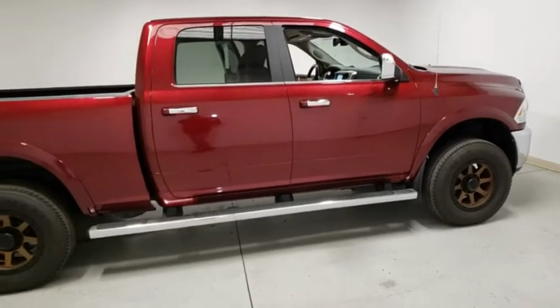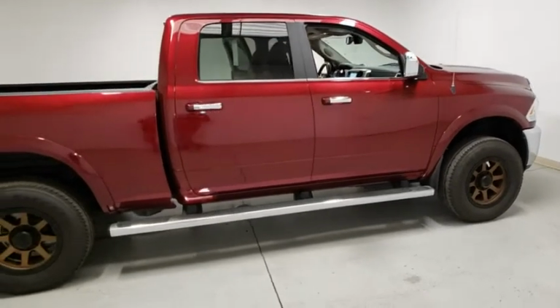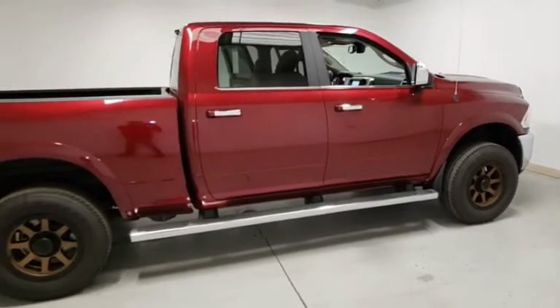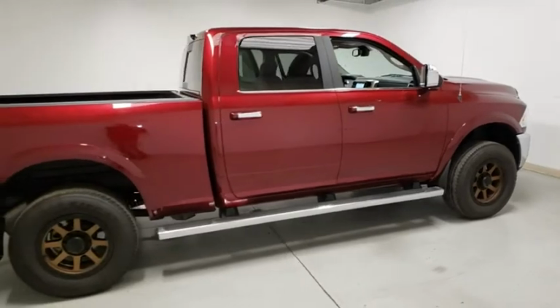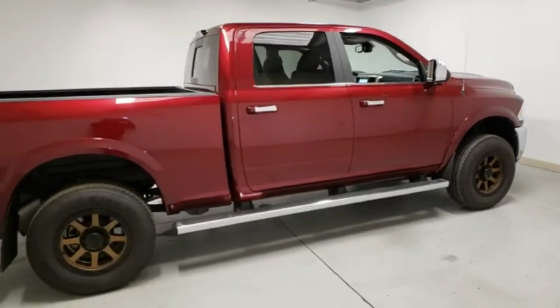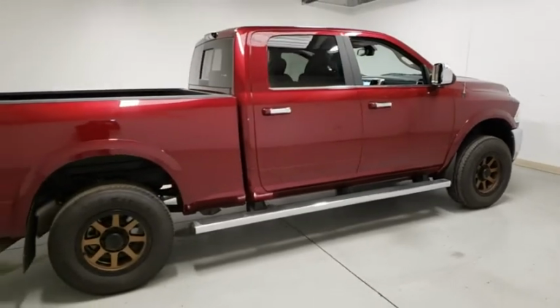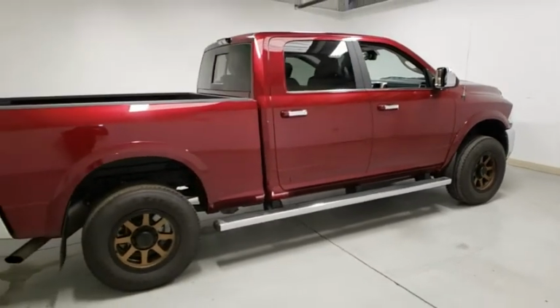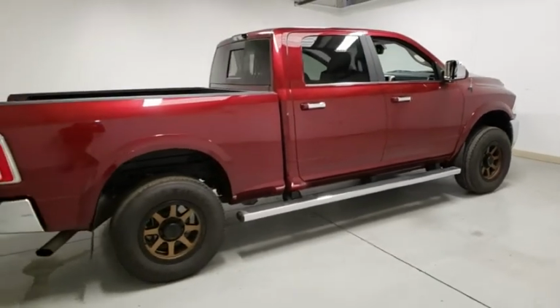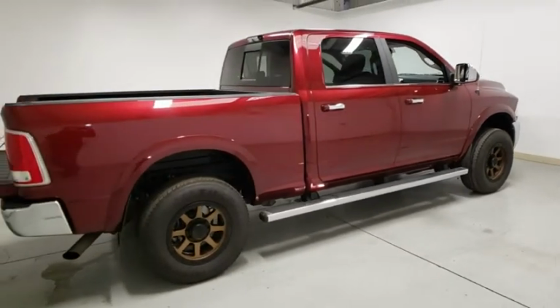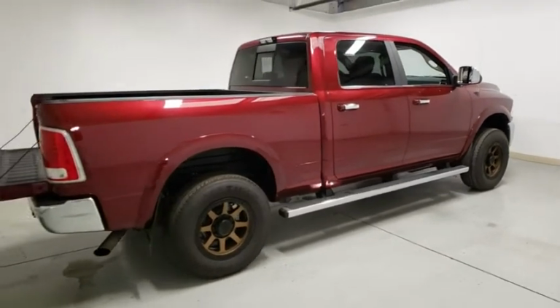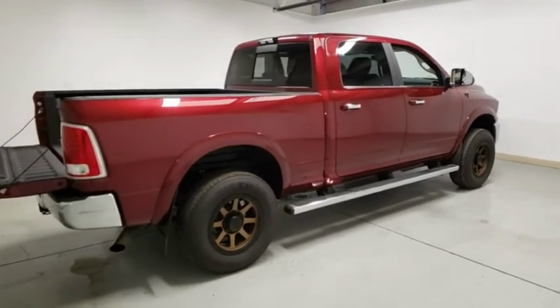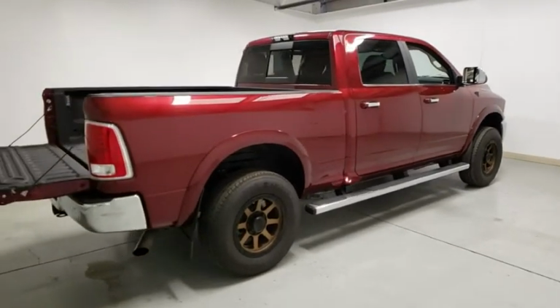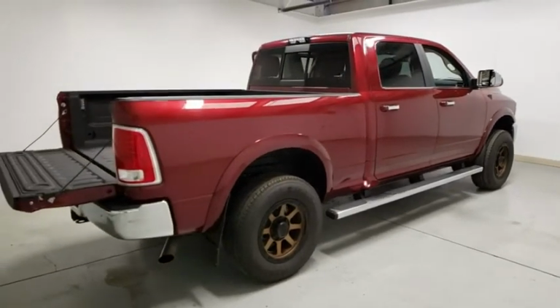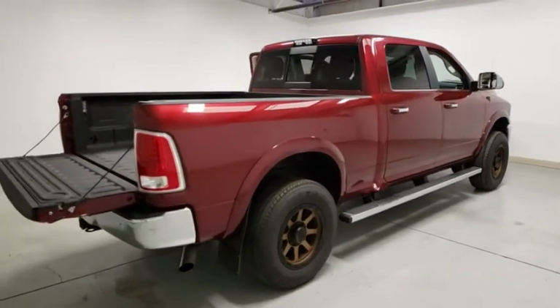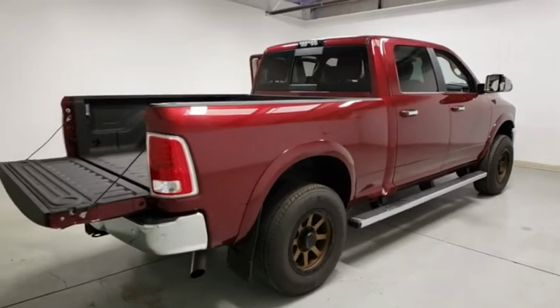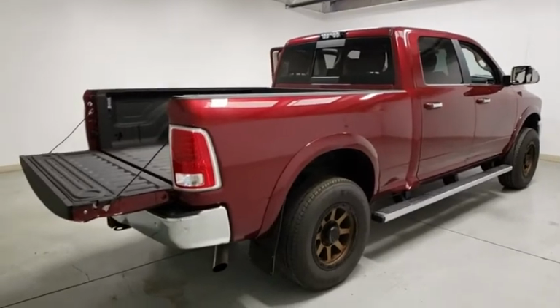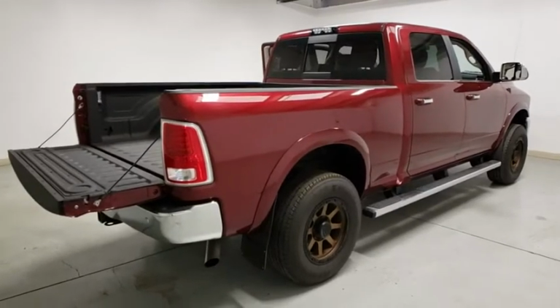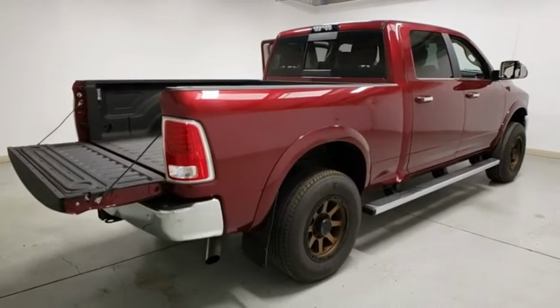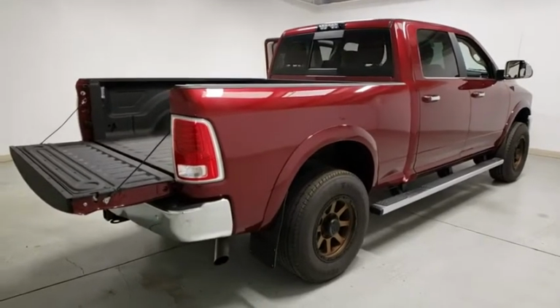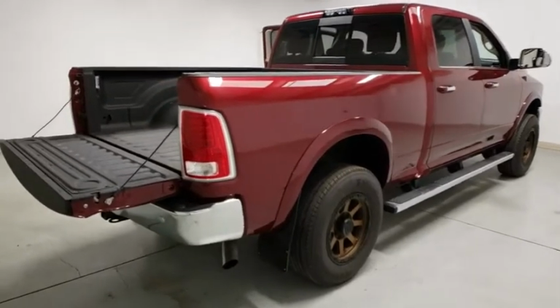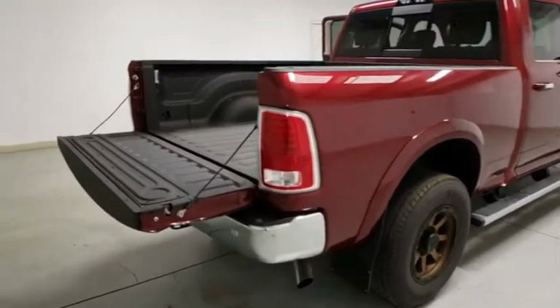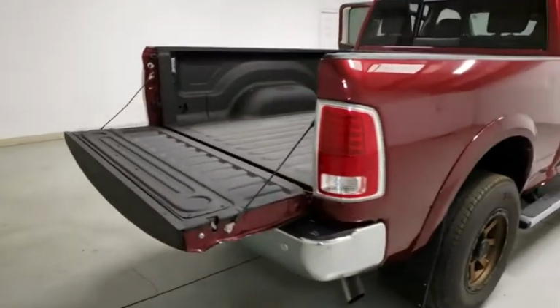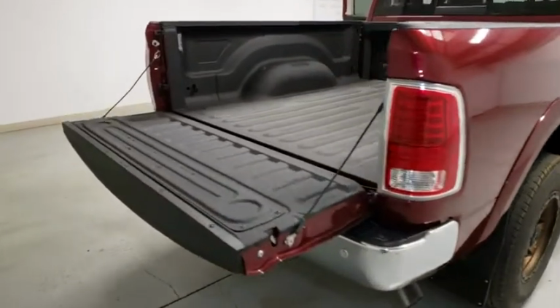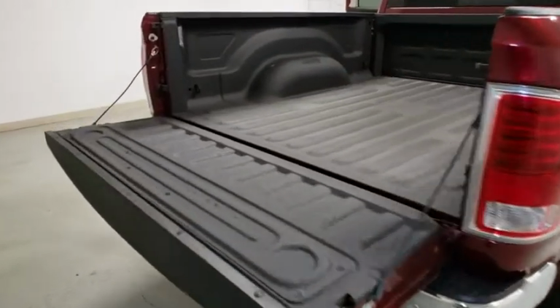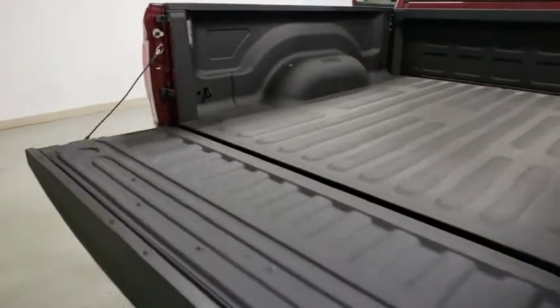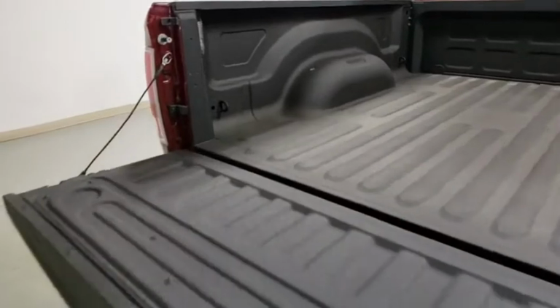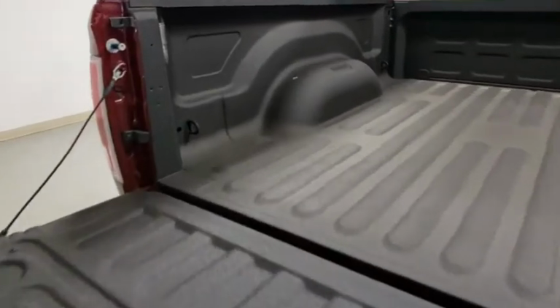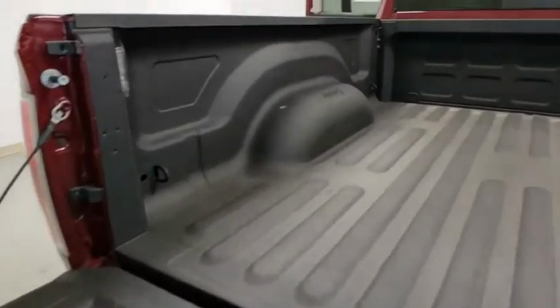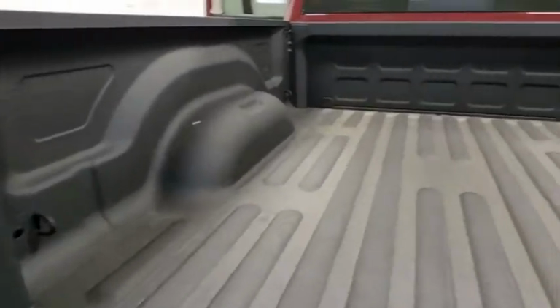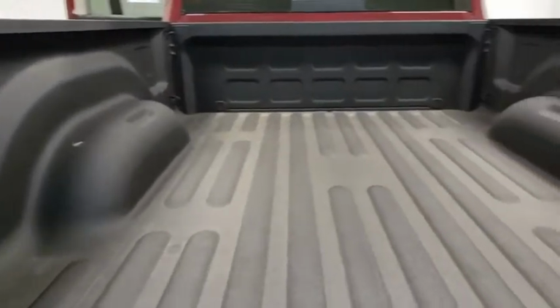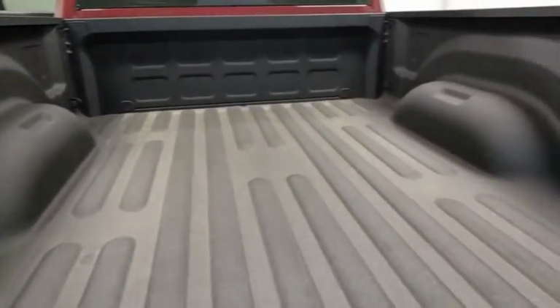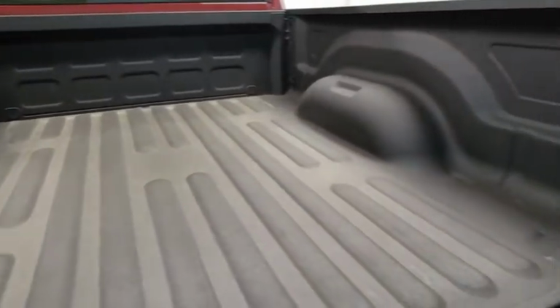Here are some of this vehicle's great options: power passenger seat, traction control, navigation system, leather-wrapped steering wheel, dual airbags, power steering, four-wheel disc brakes, keyless start, center armrest, universal garage door opener.